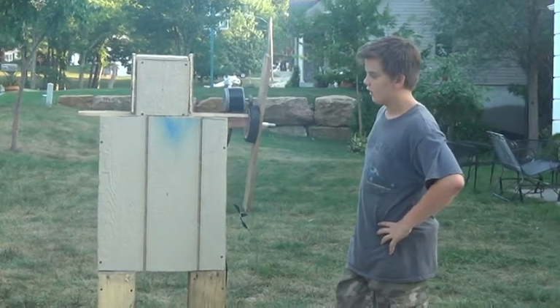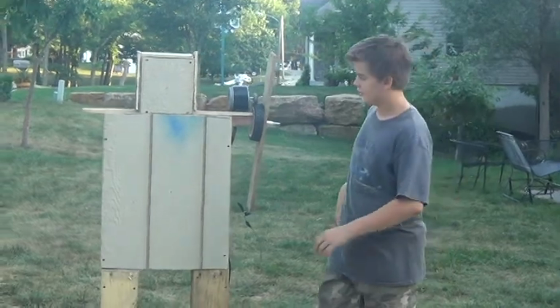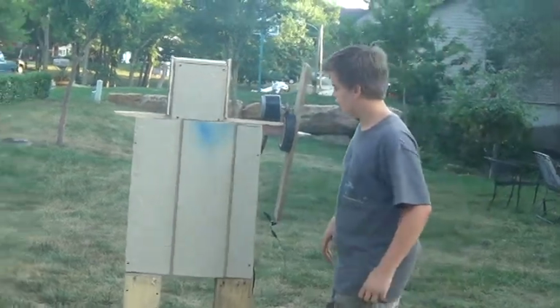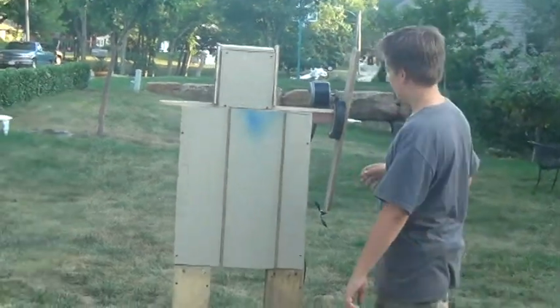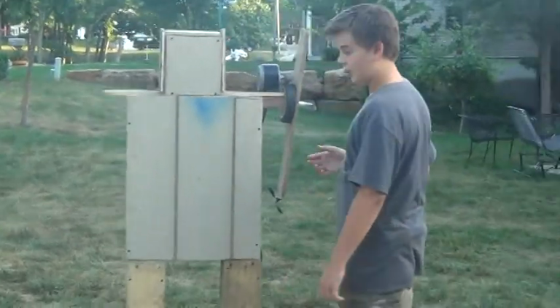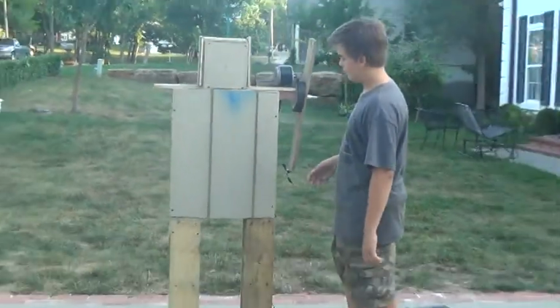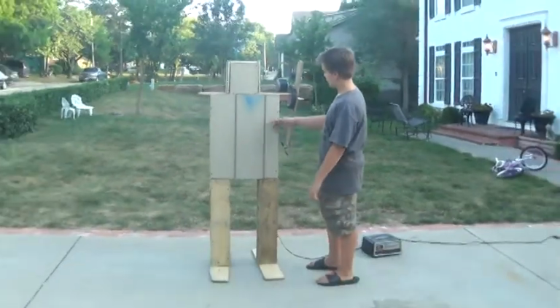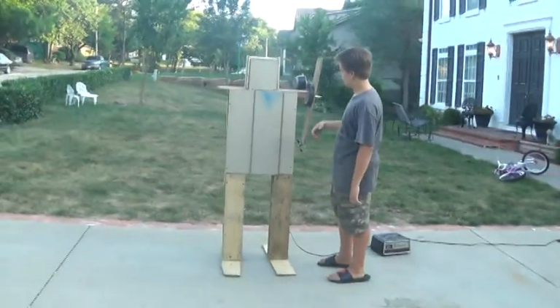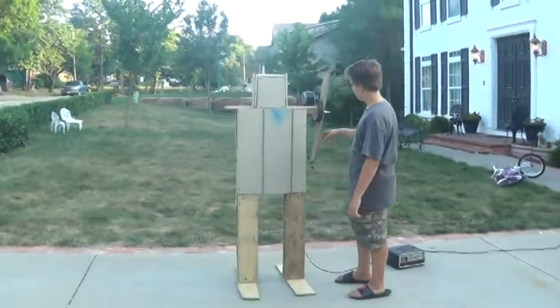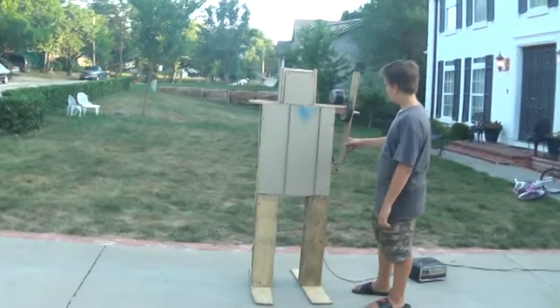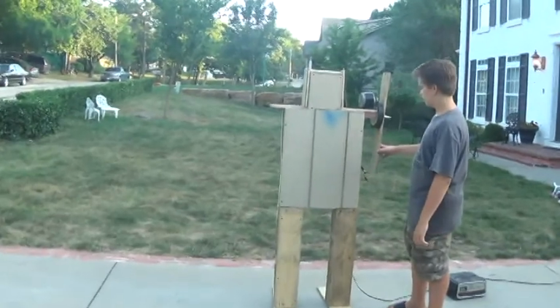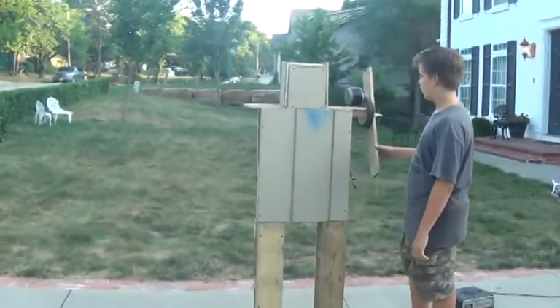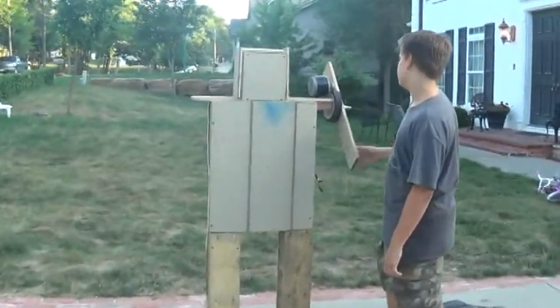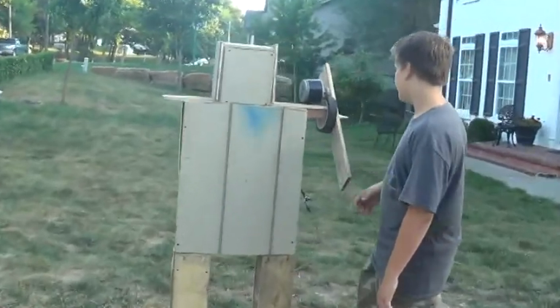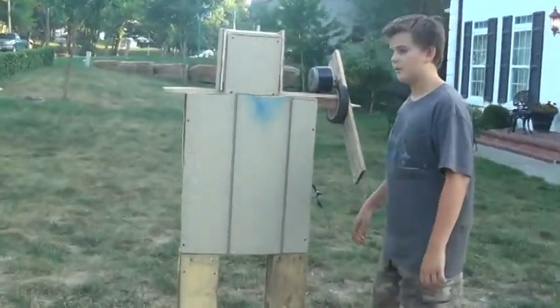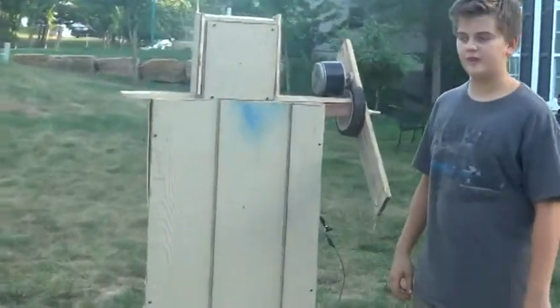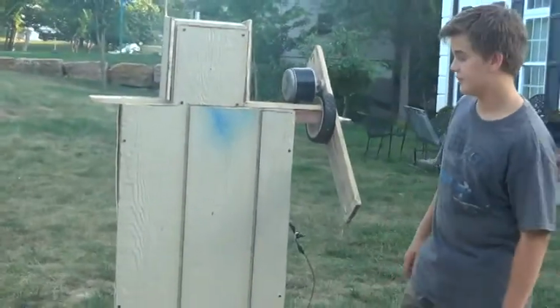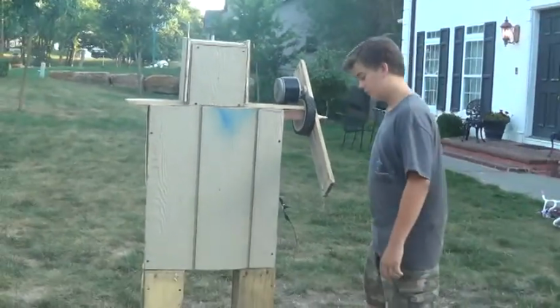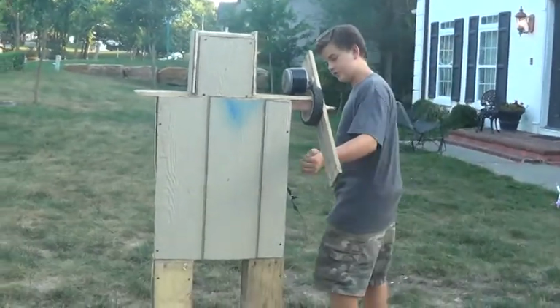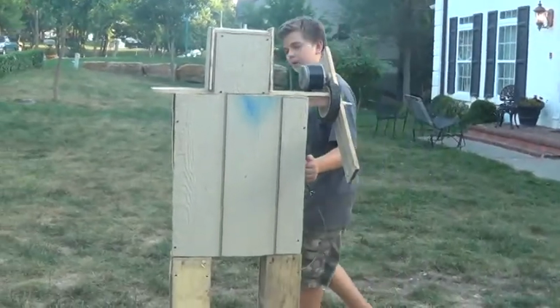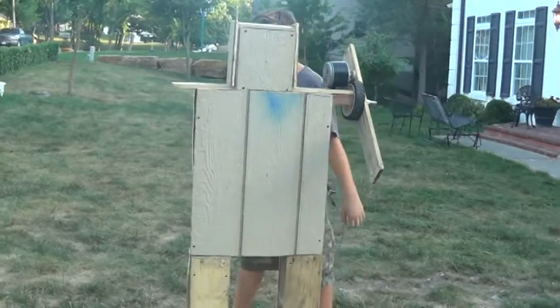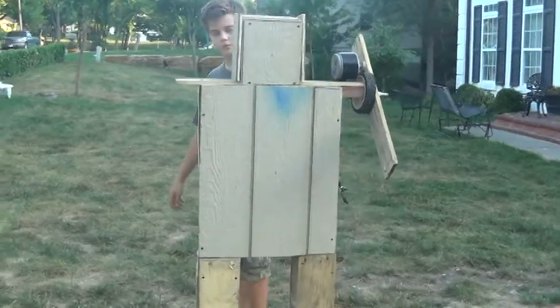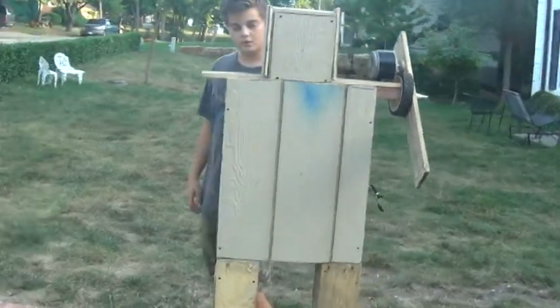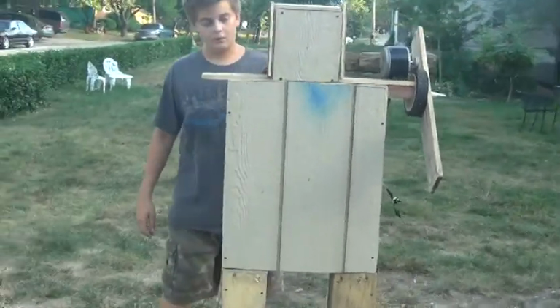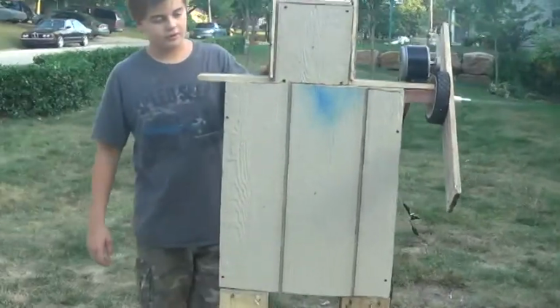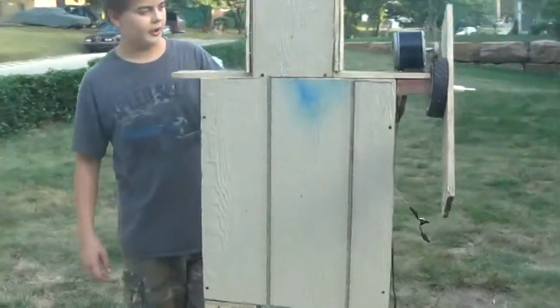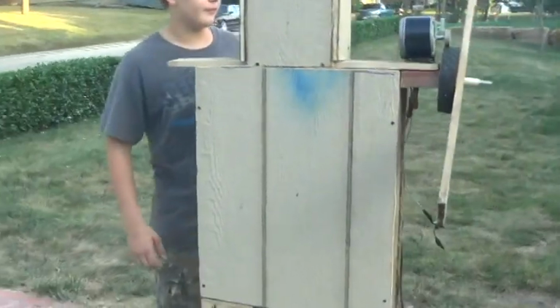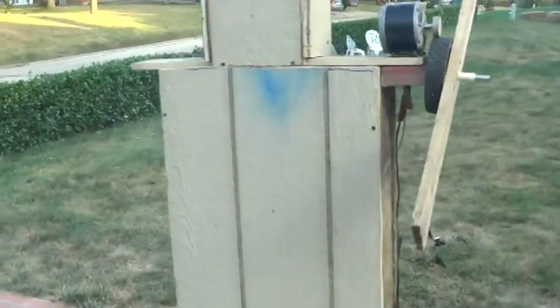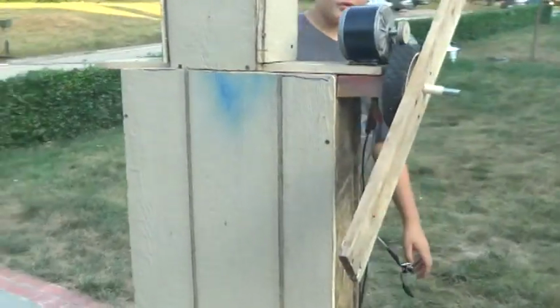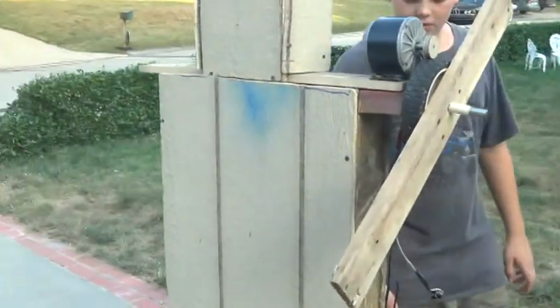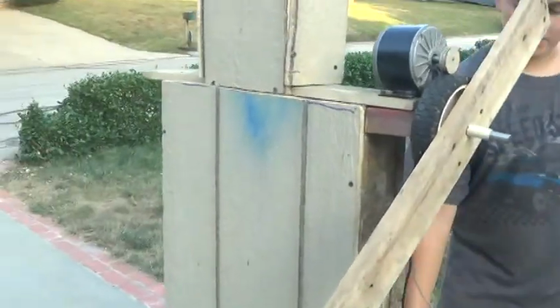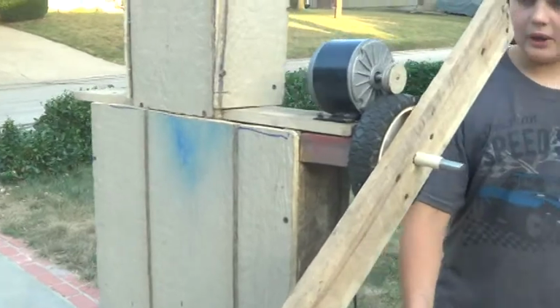Alright, so this is our robot that we've been working on, inspired by the movie Real Steel. We decided to make one because we wanted to. We've been working on it for a while.